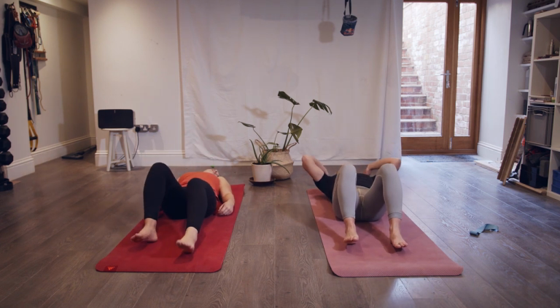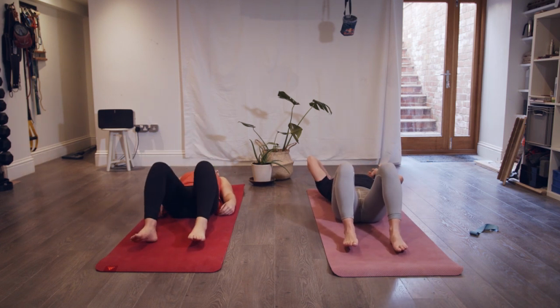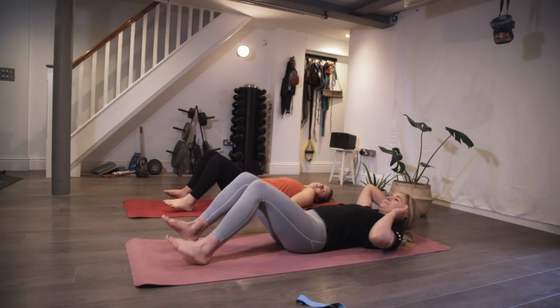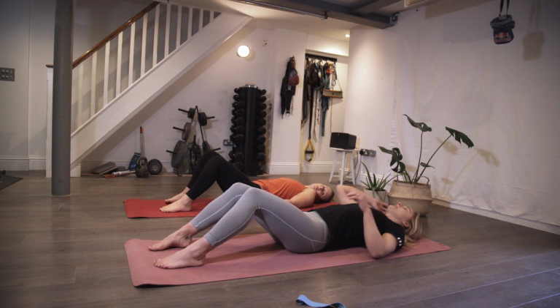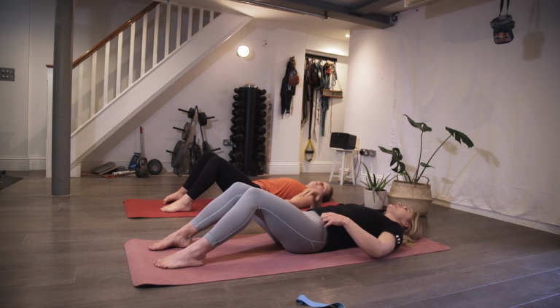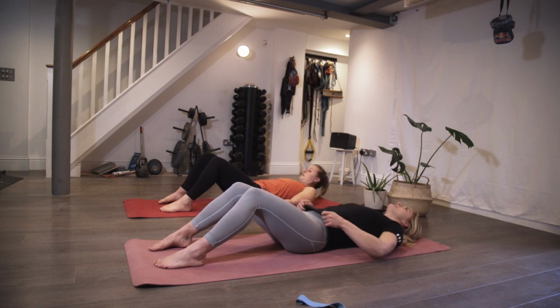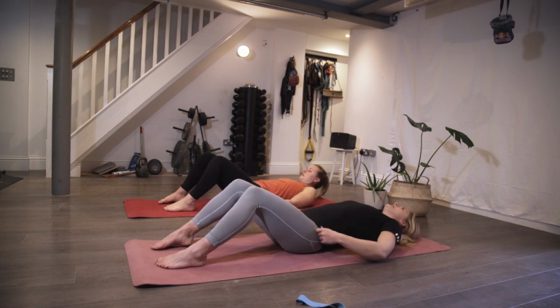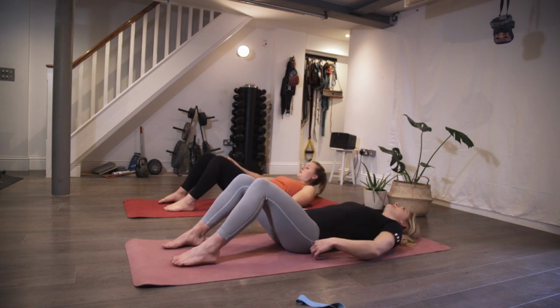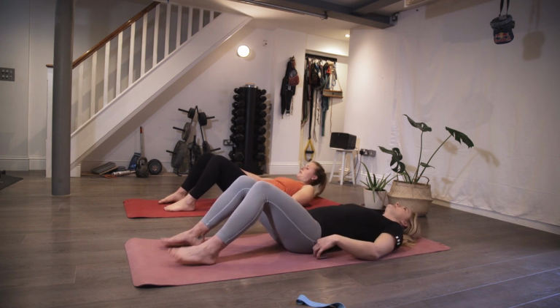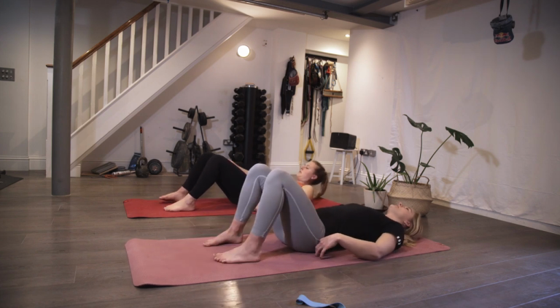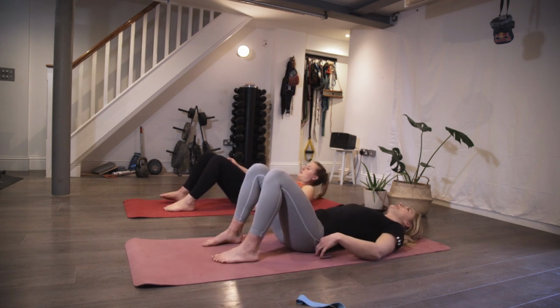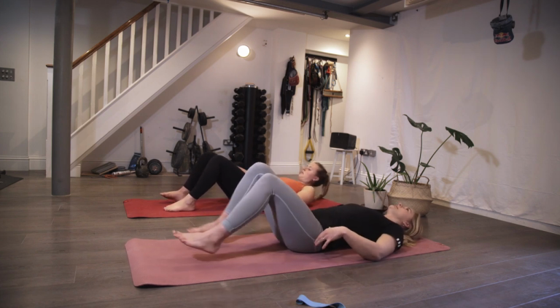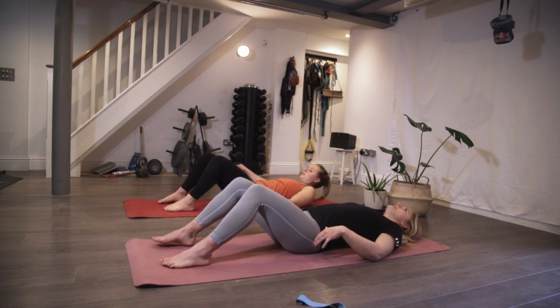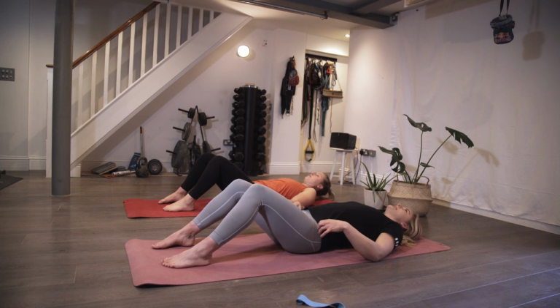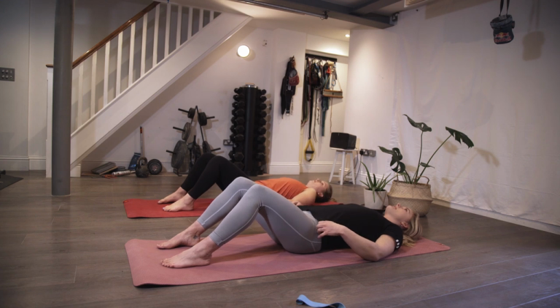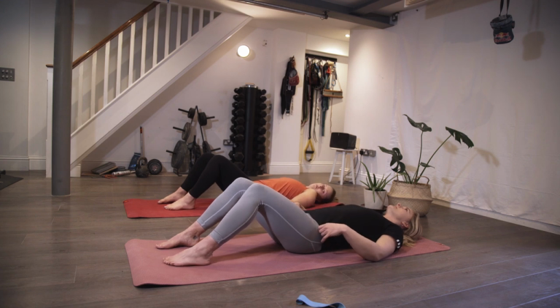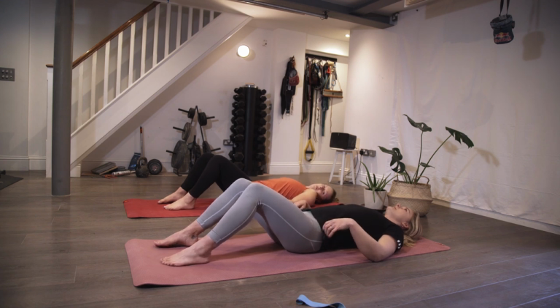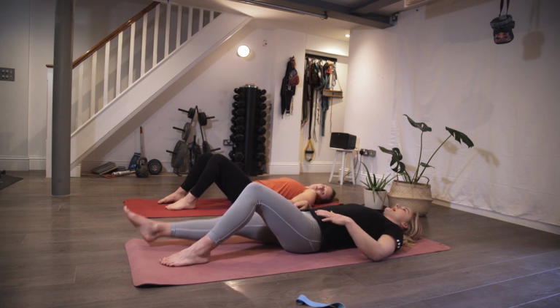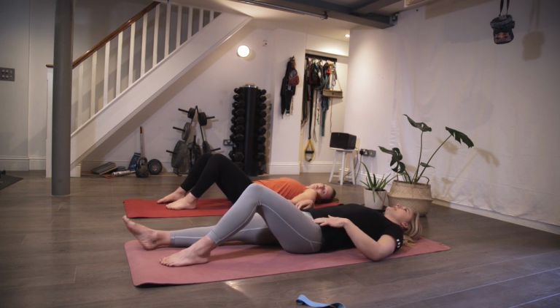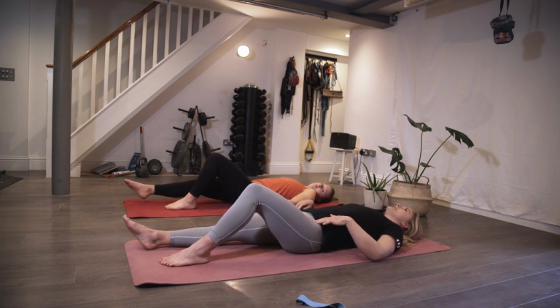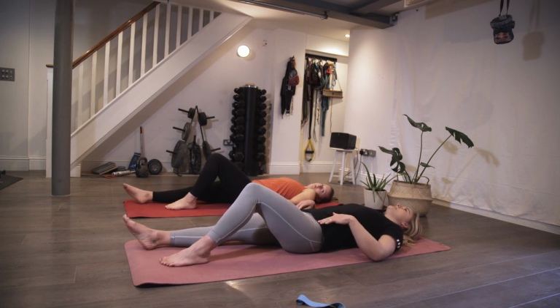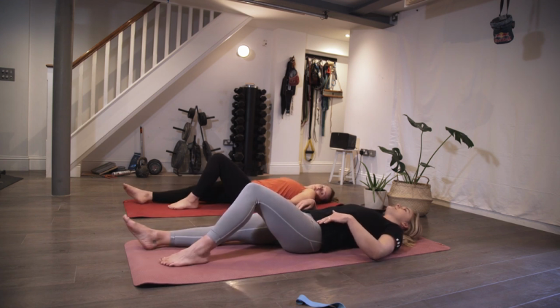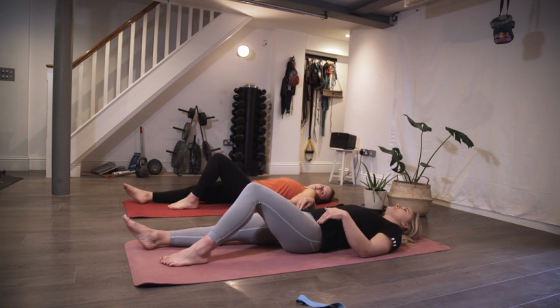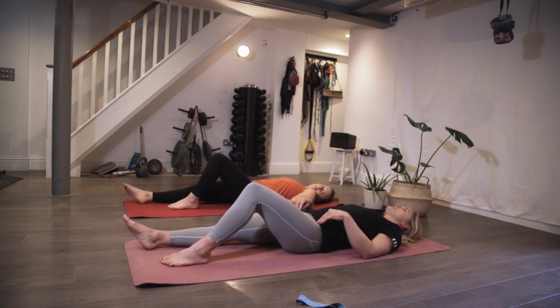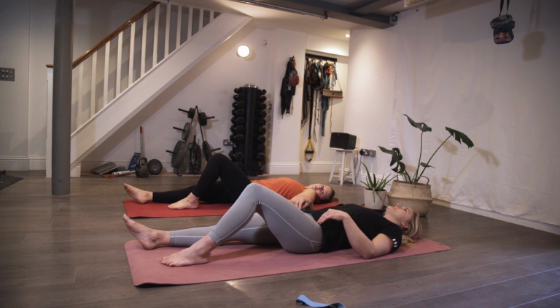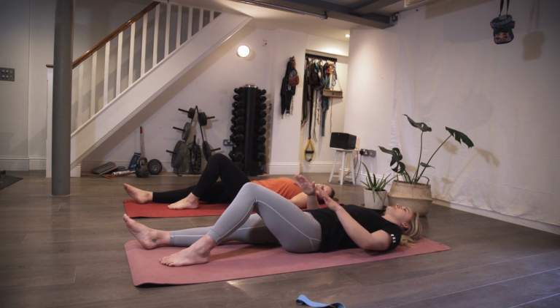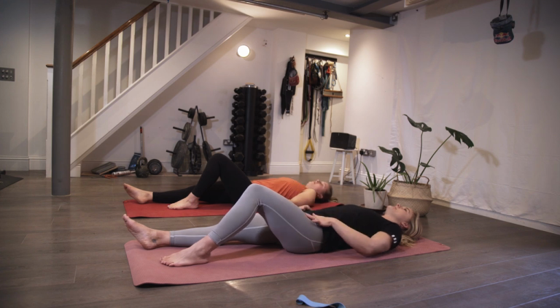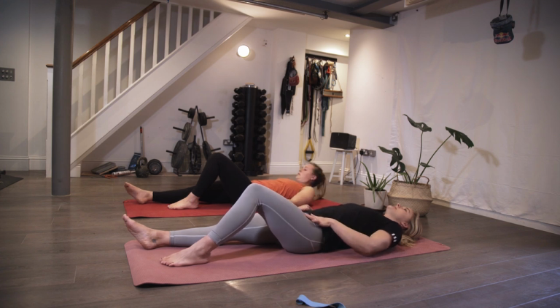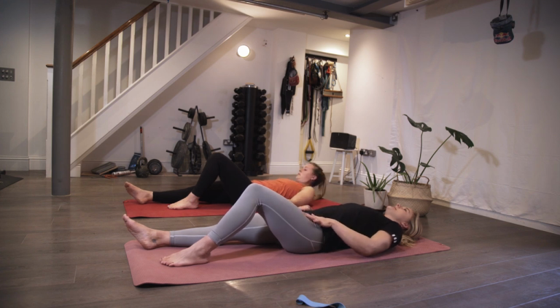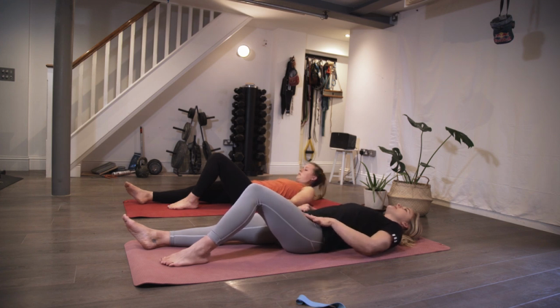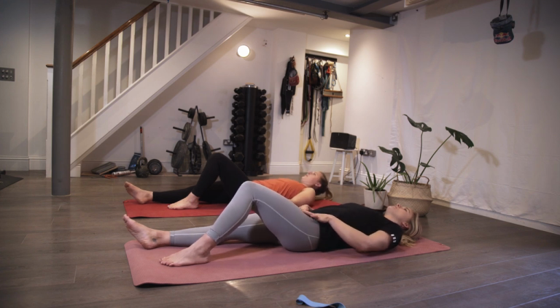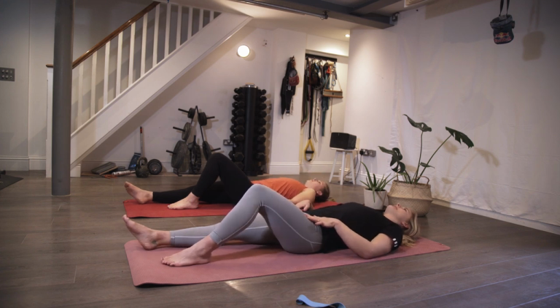So here, you're taking the feet further away from your body. Before we were here; now we're taking them out further. Again, one leg — we're going to go into it. Without the pause, just 20 reps, but making sure the hips stay strong and they don't wobble around.